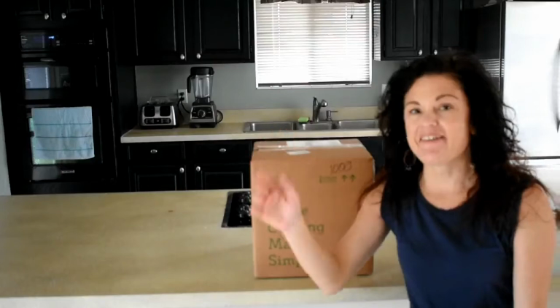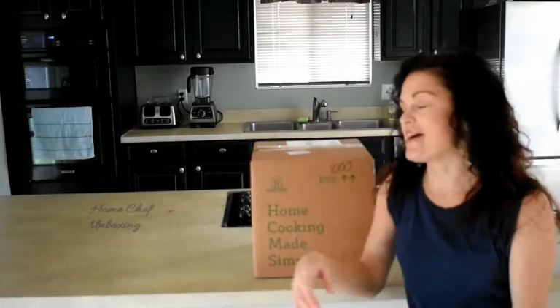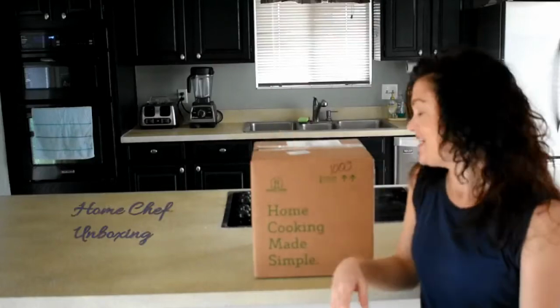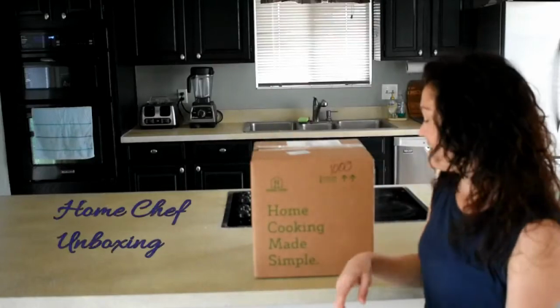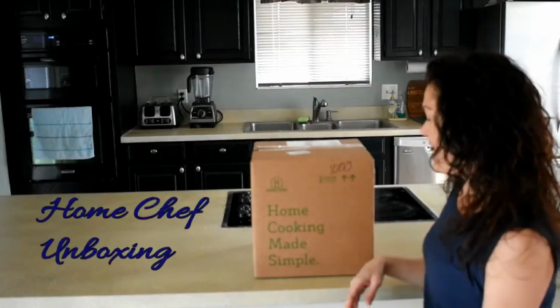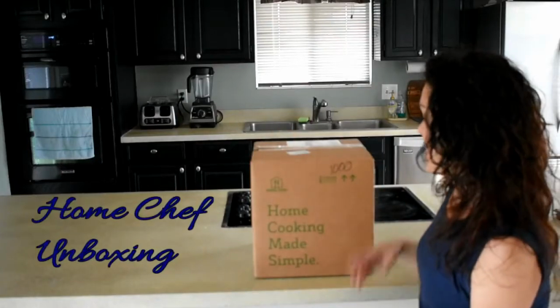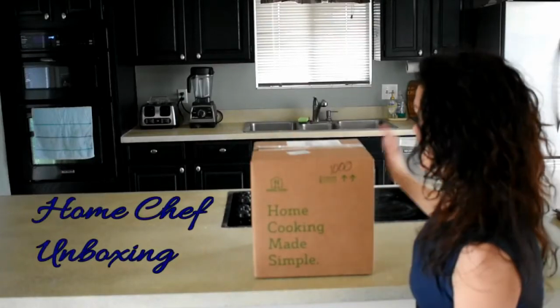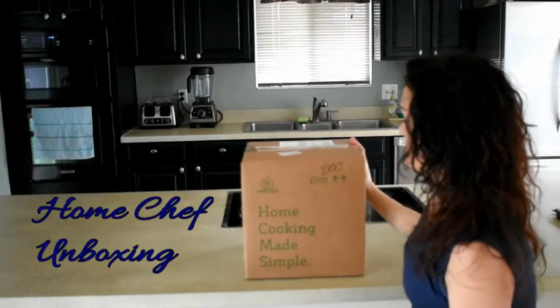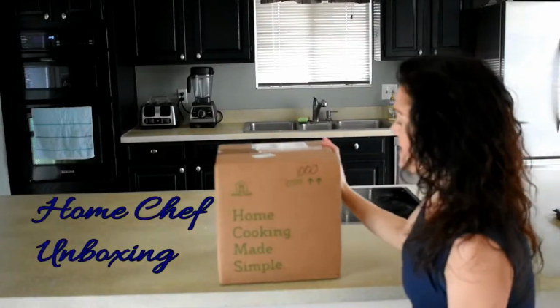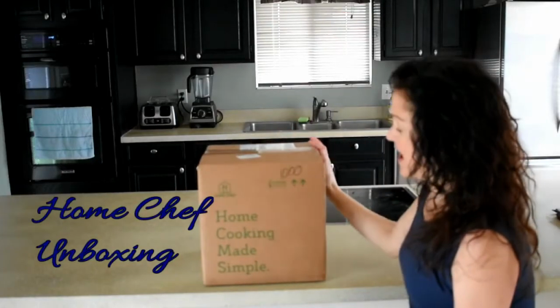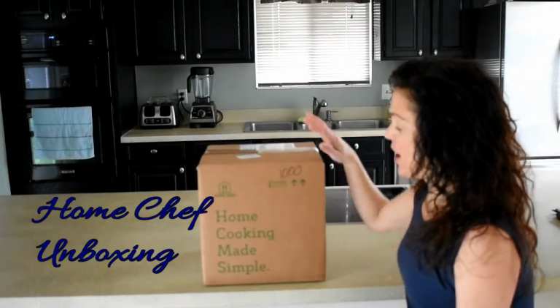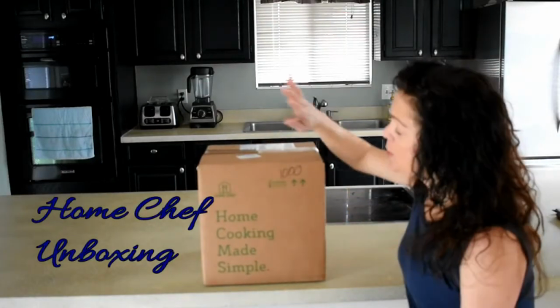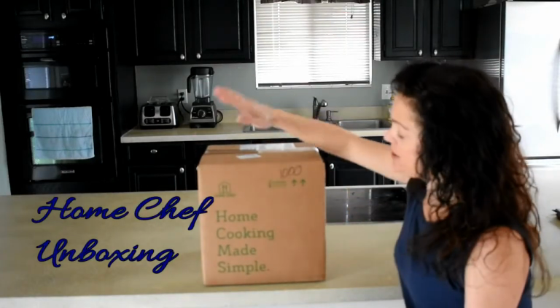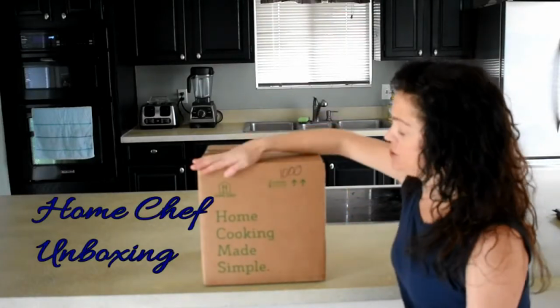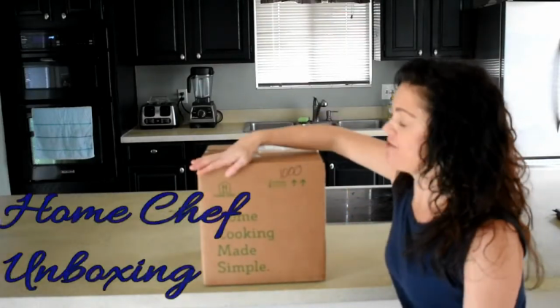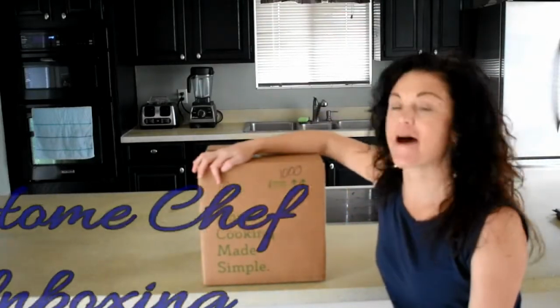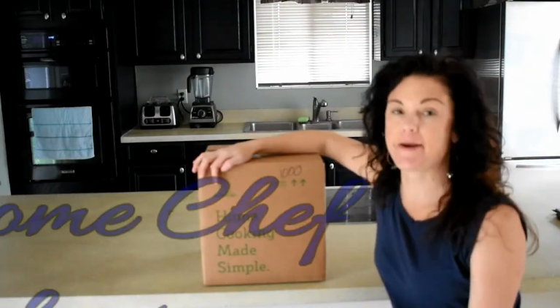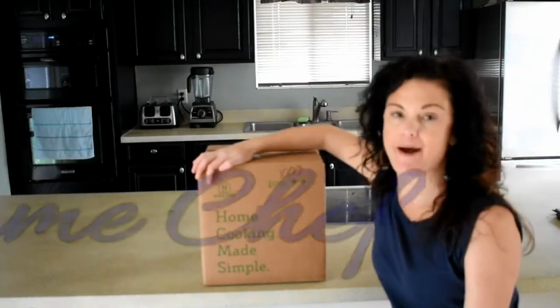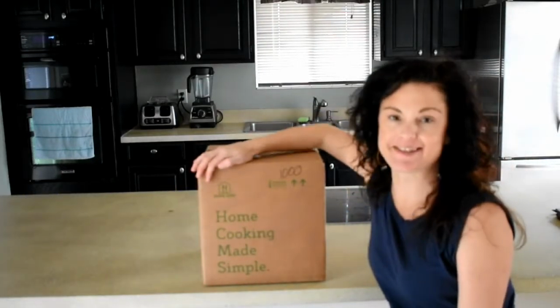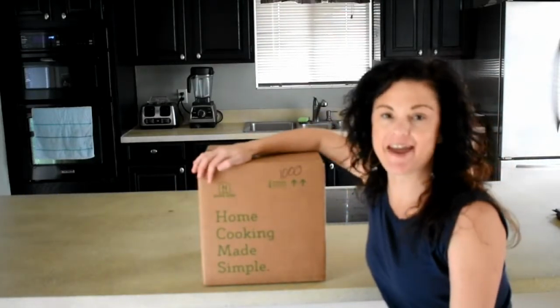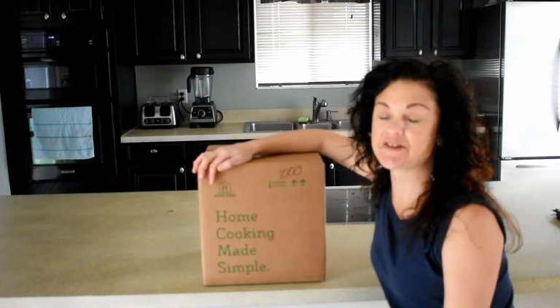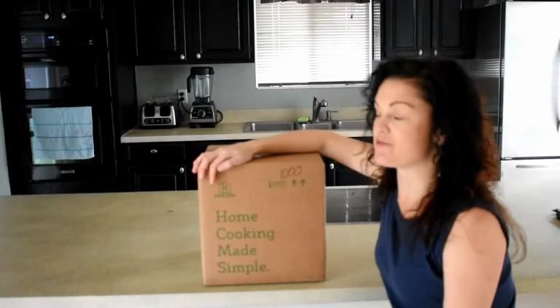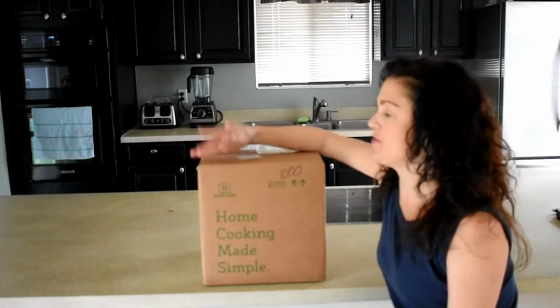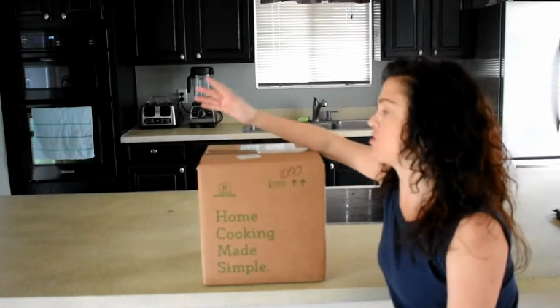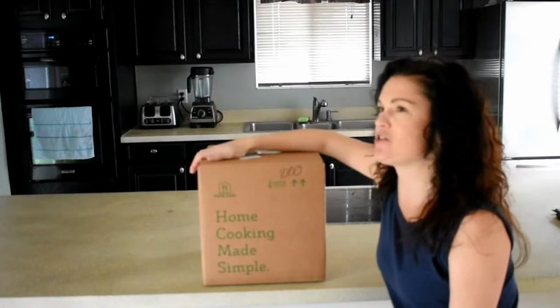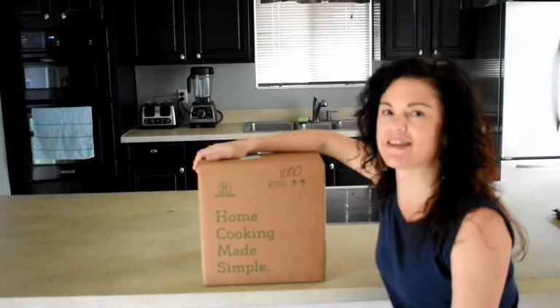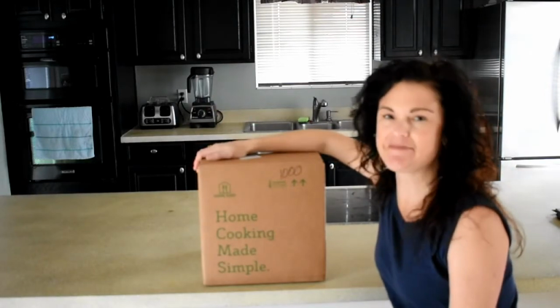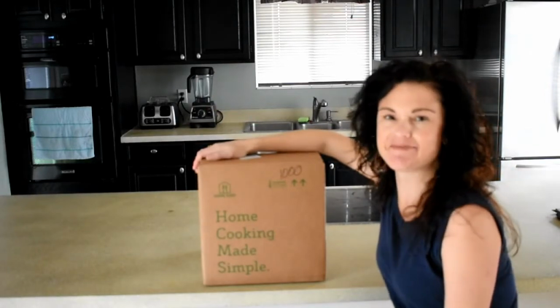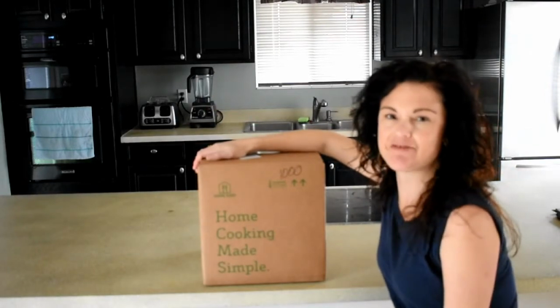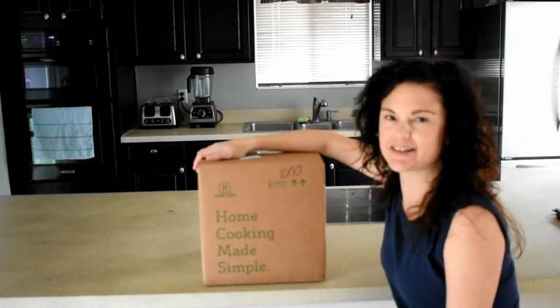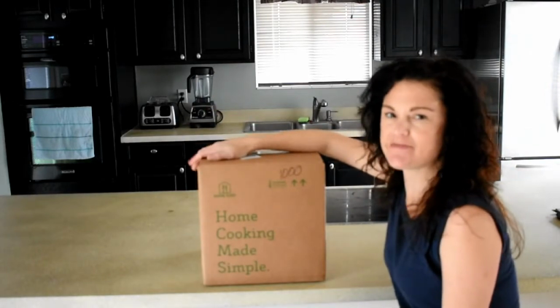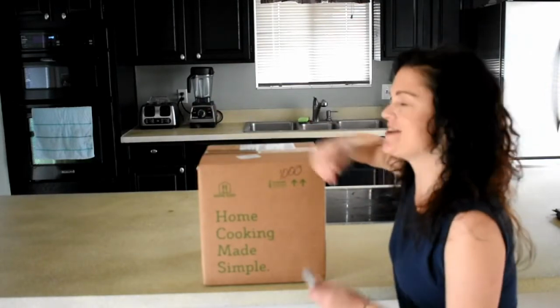Hey everyone, today I am doing a Home Chef unboxing and review and I'm going to show you what they sent me. So let's jump right in.